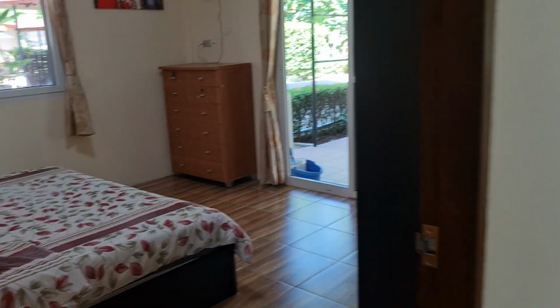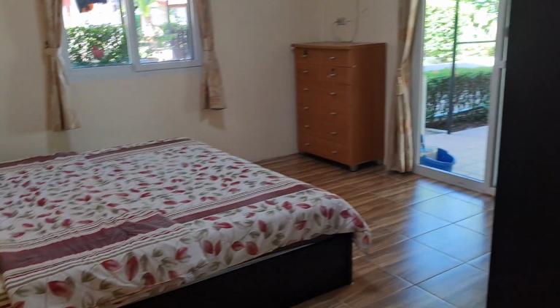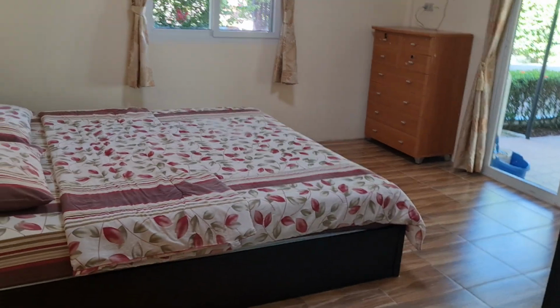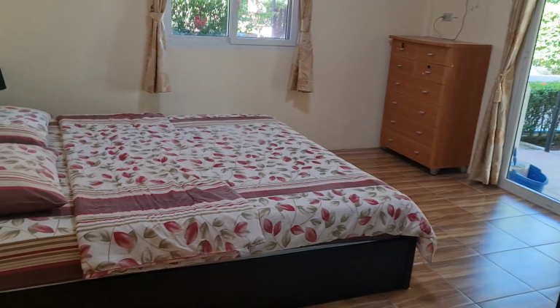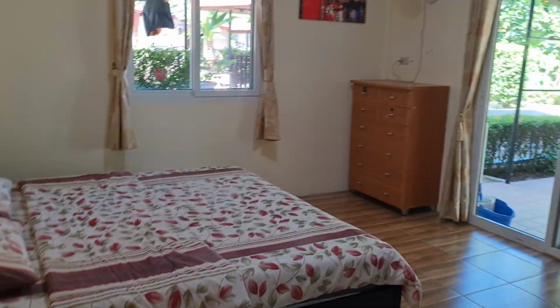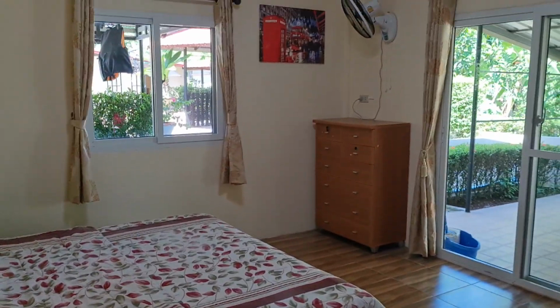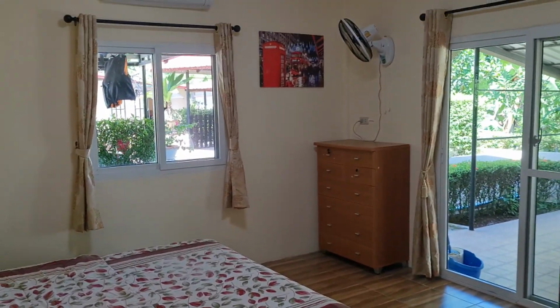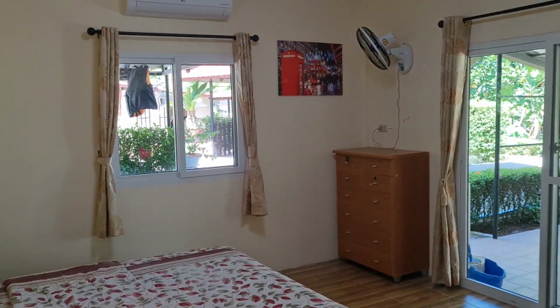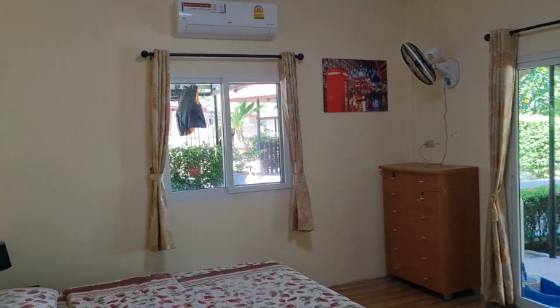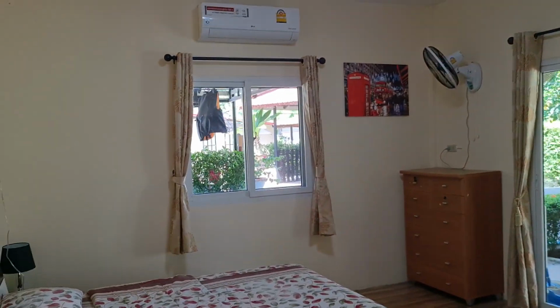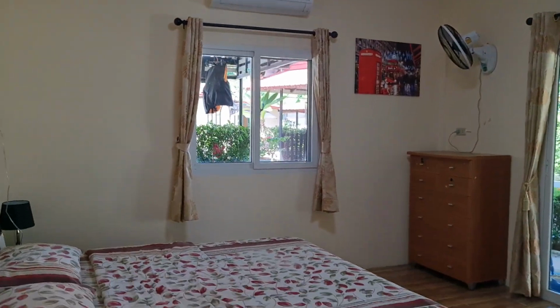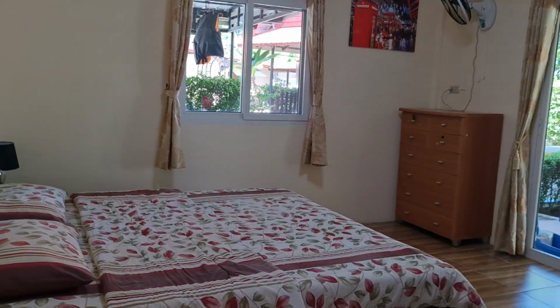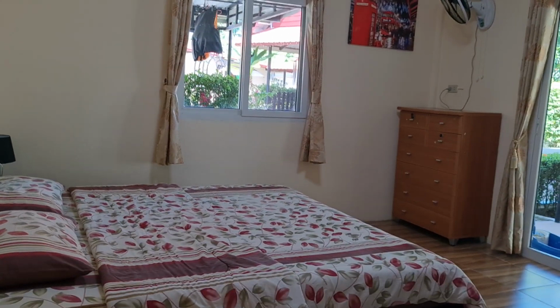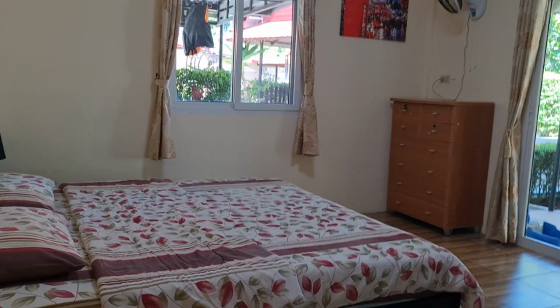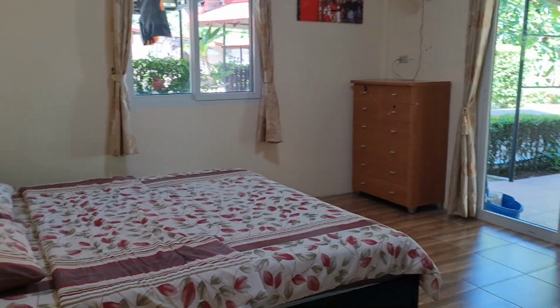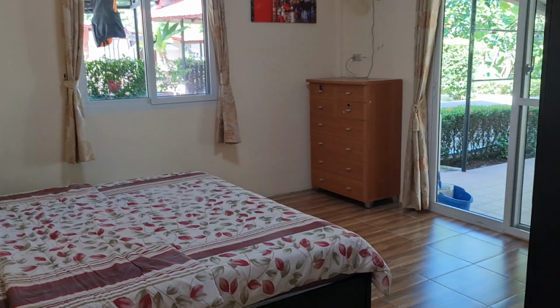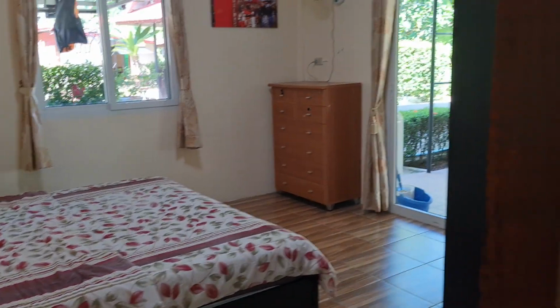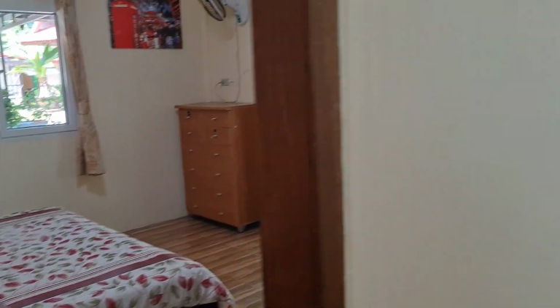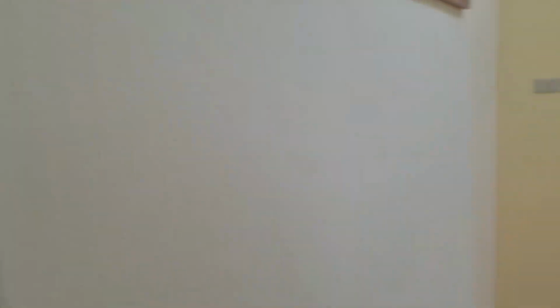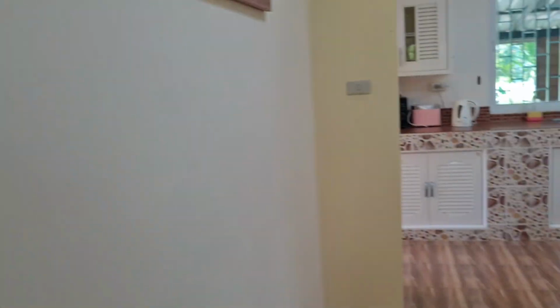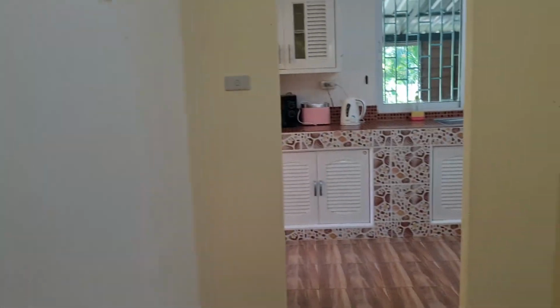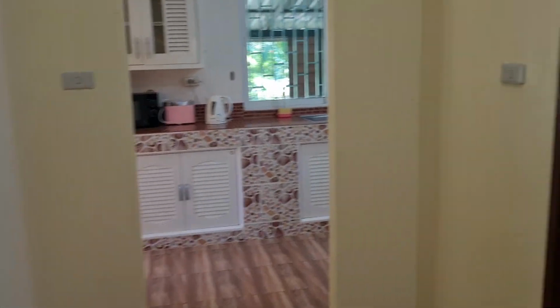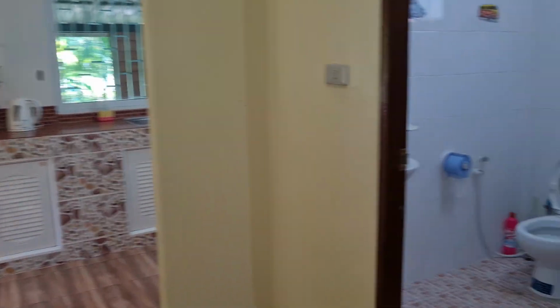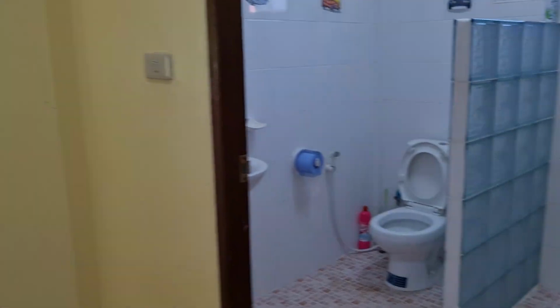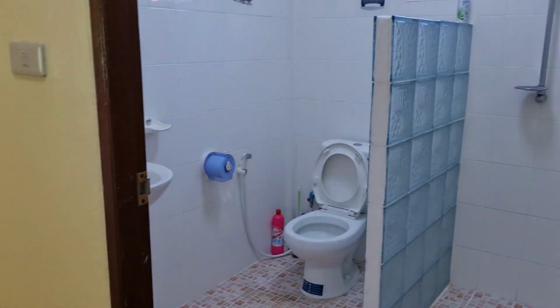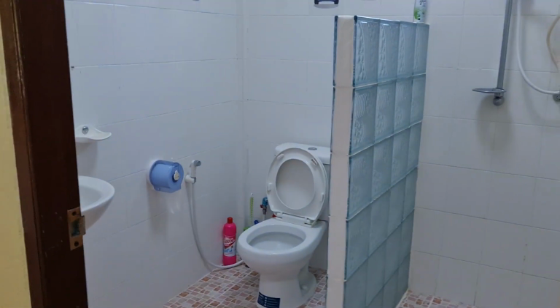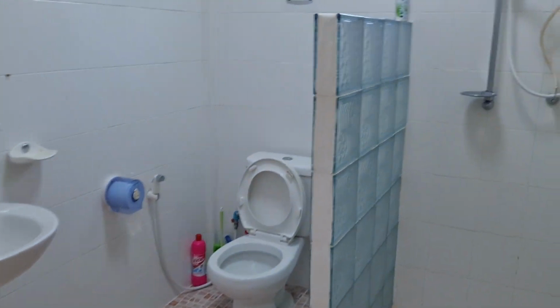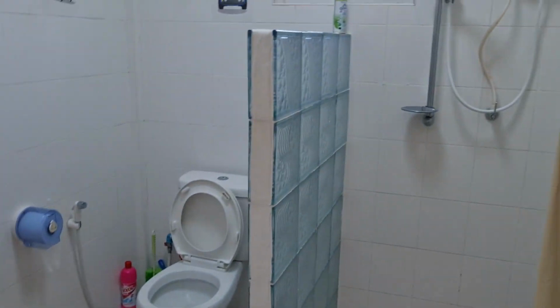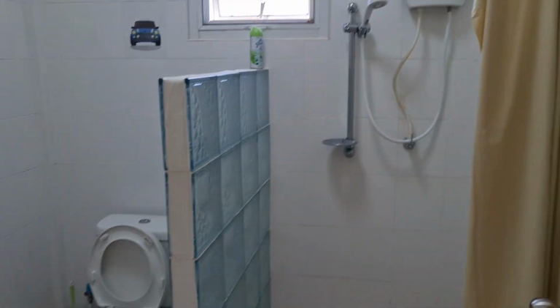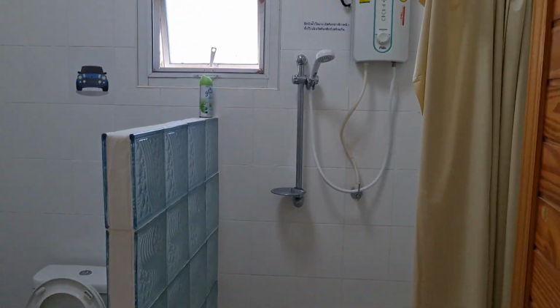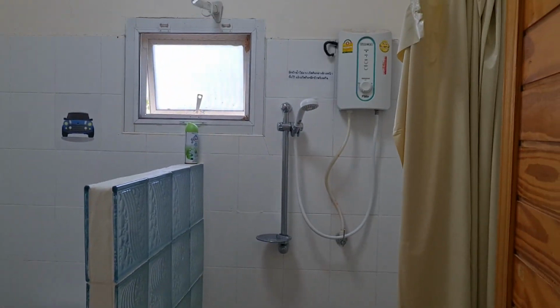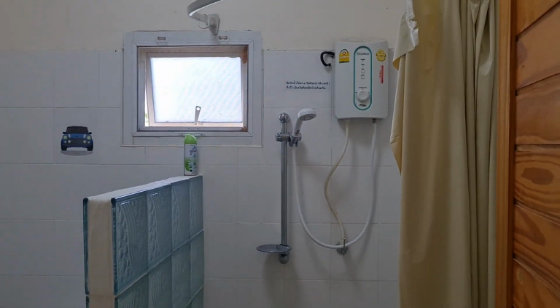There's another bedroom with air conditioning and a shower suite — shower, toilet, wash basin, and an electric shower.